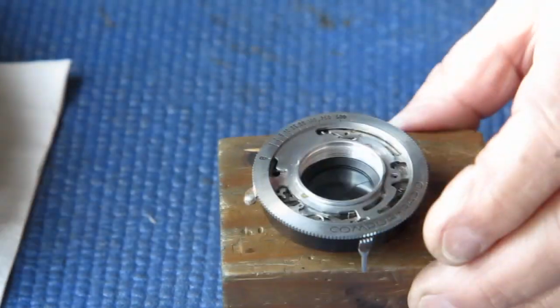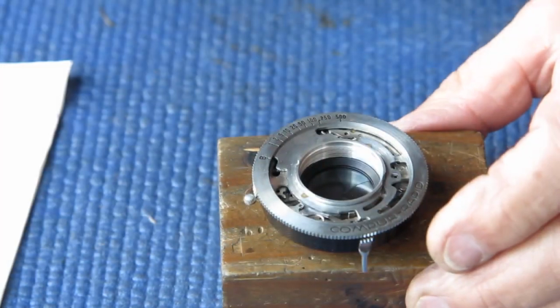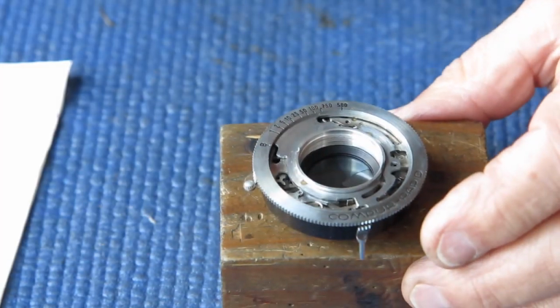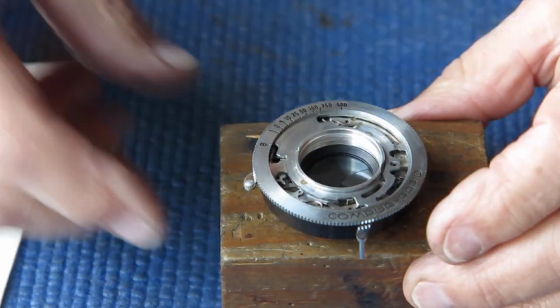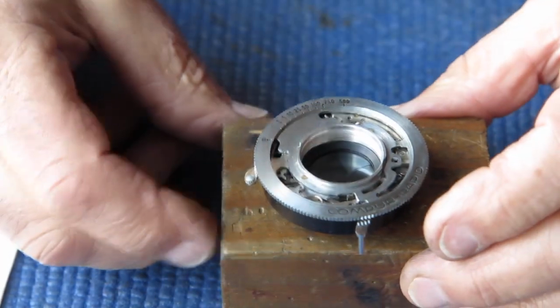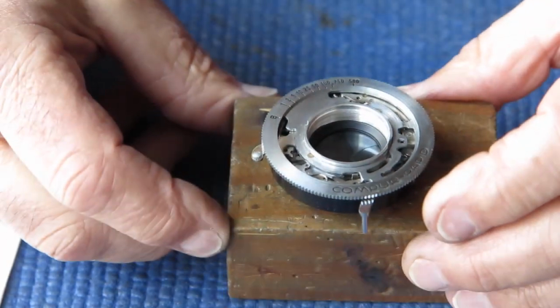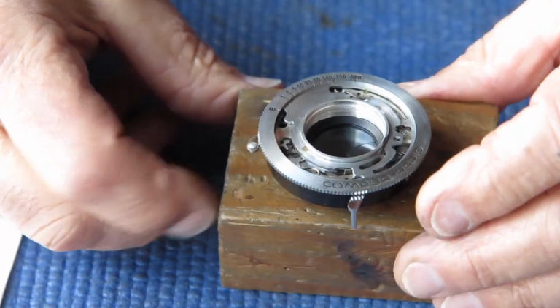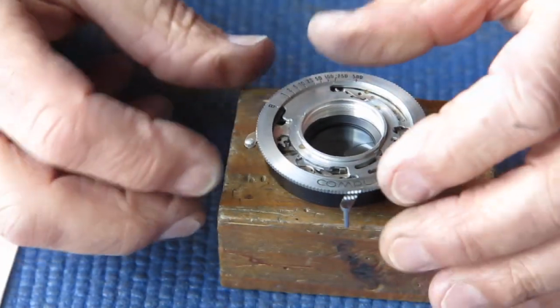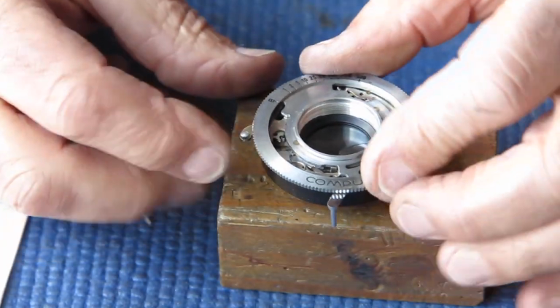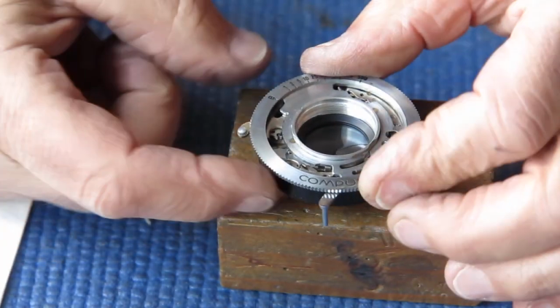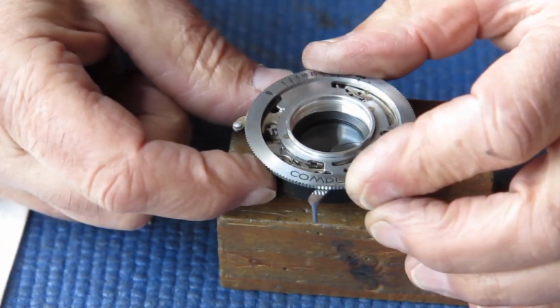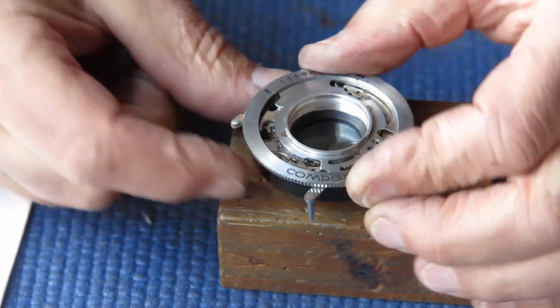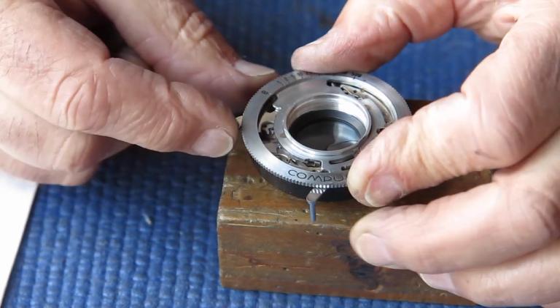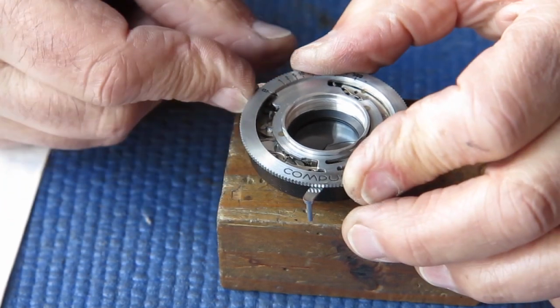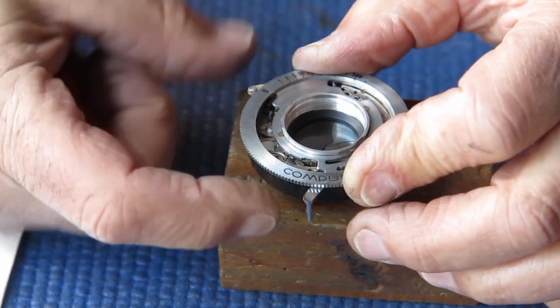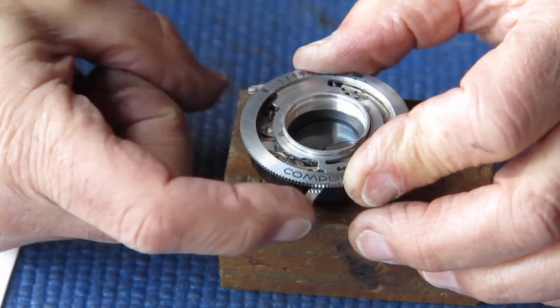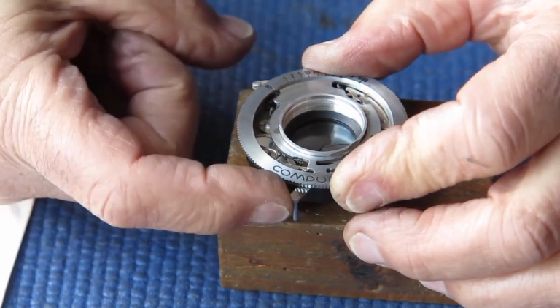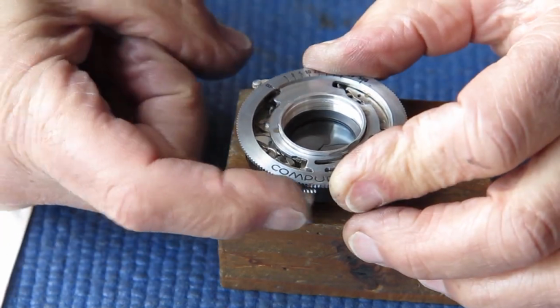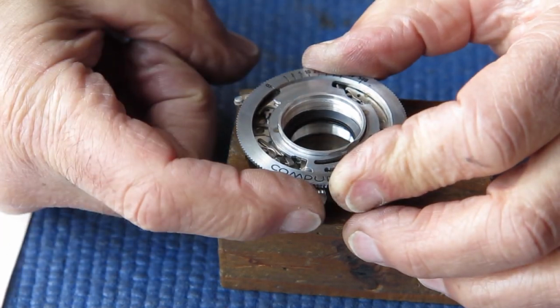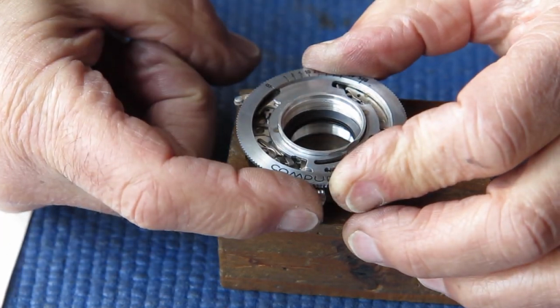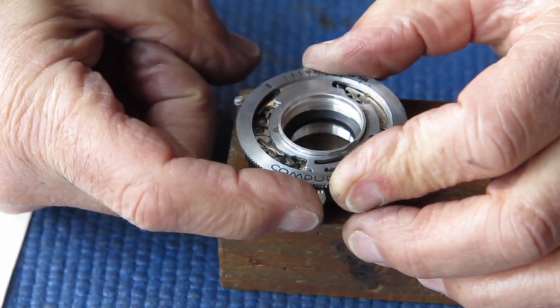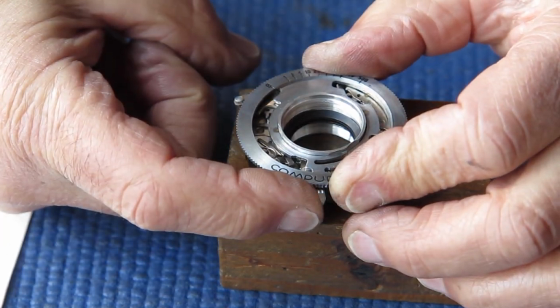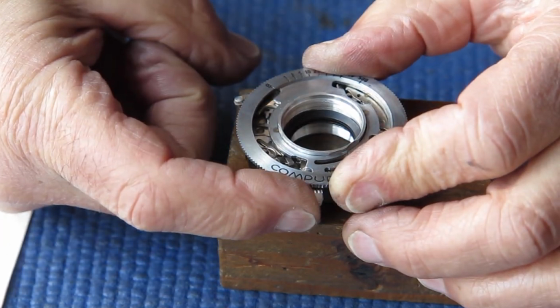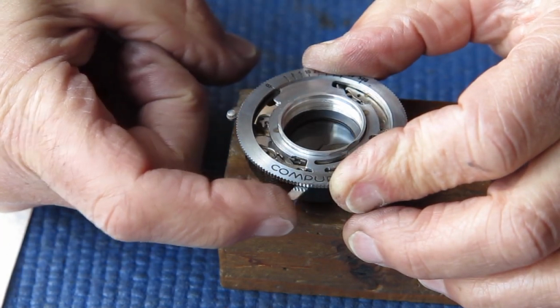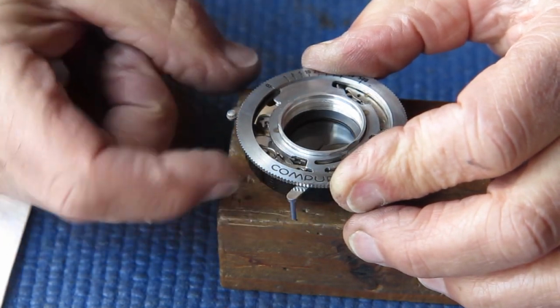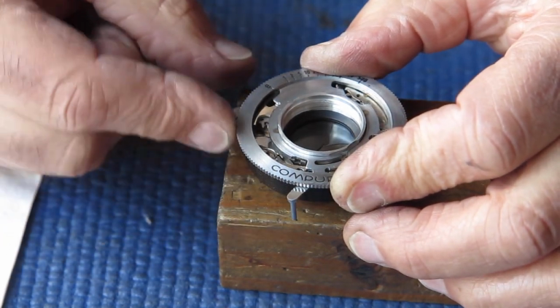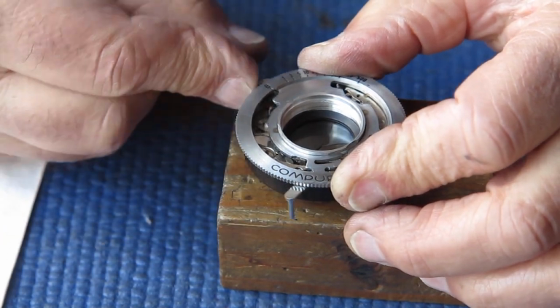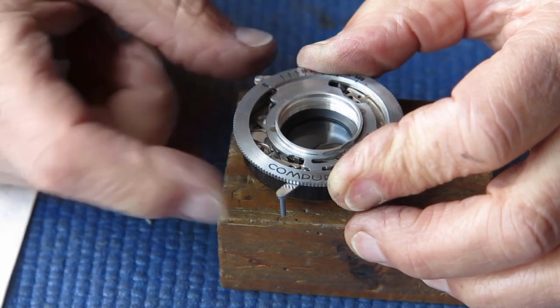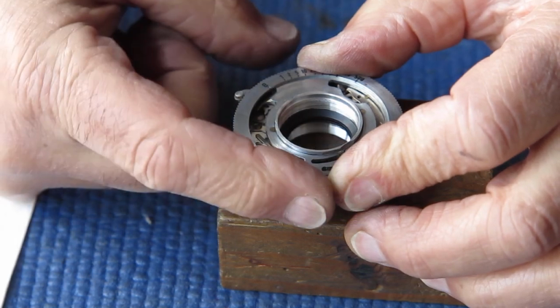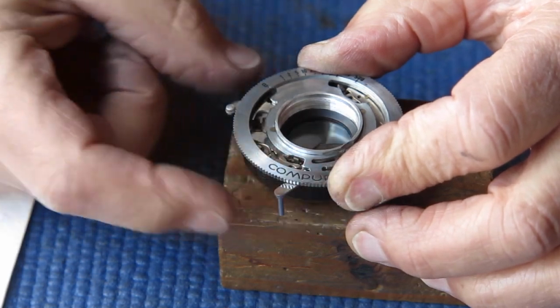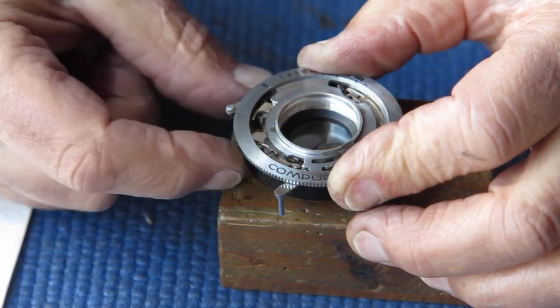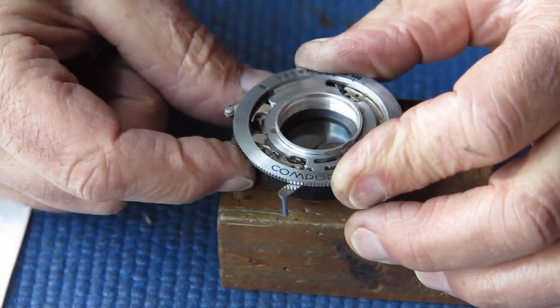Now the shutter is assembled. It should work. It's at the B position - shutter opens and closes as soon as I release the shutter release.